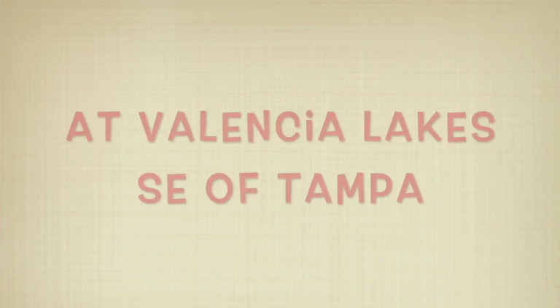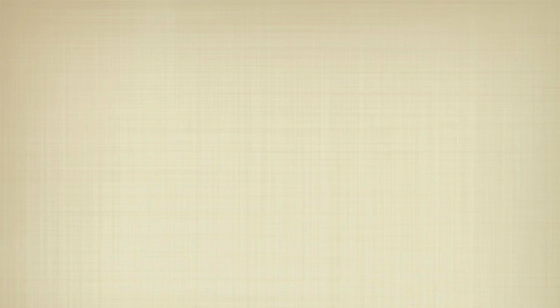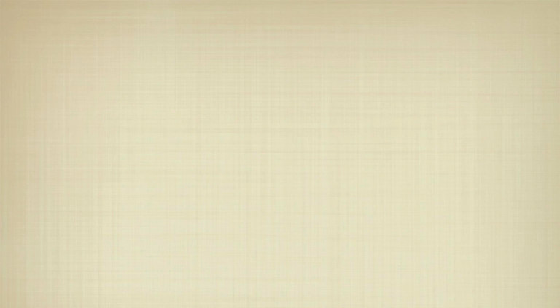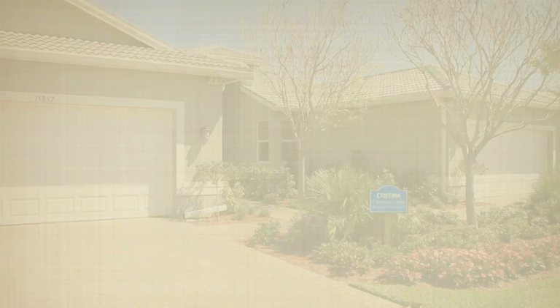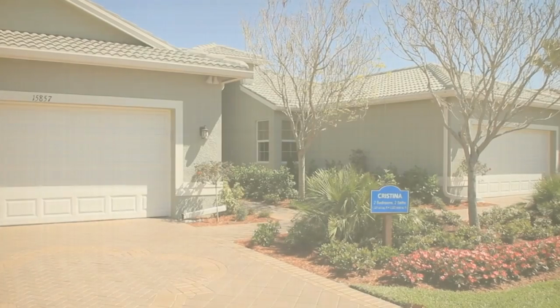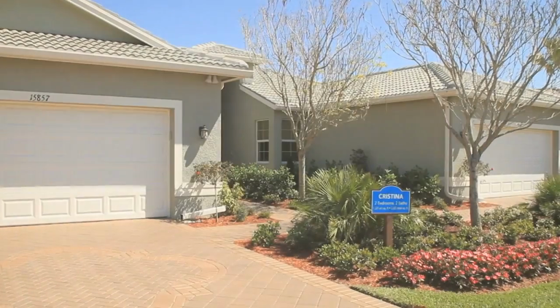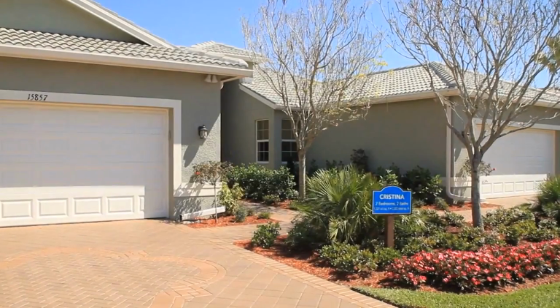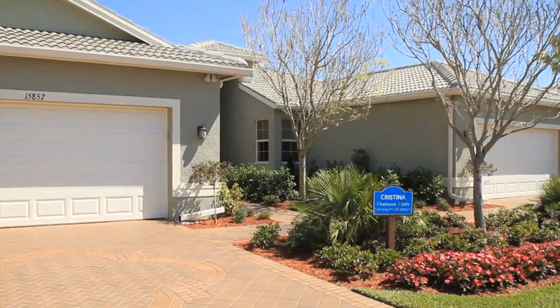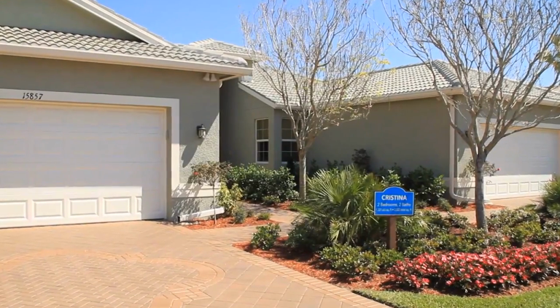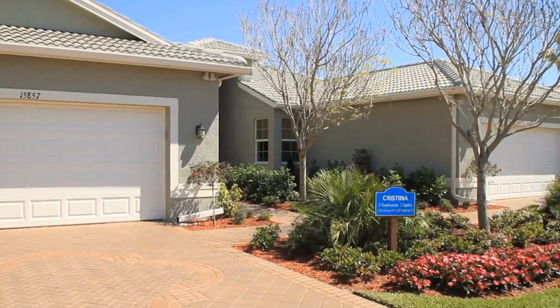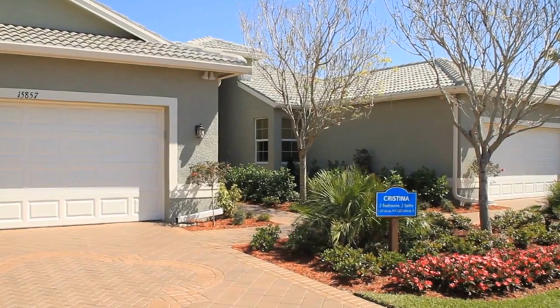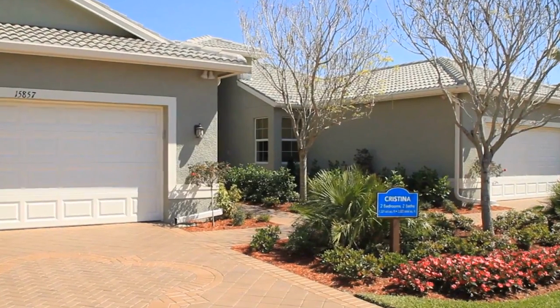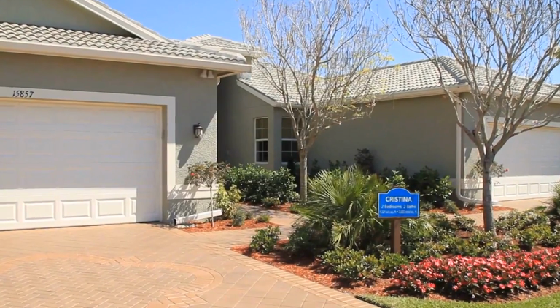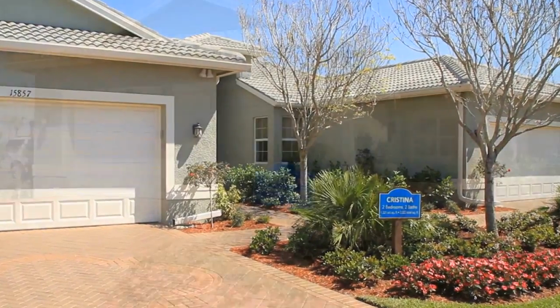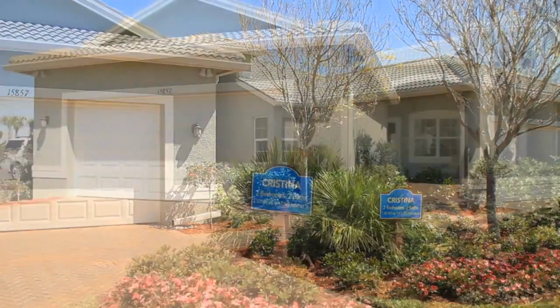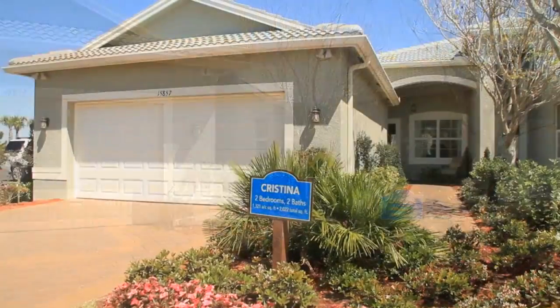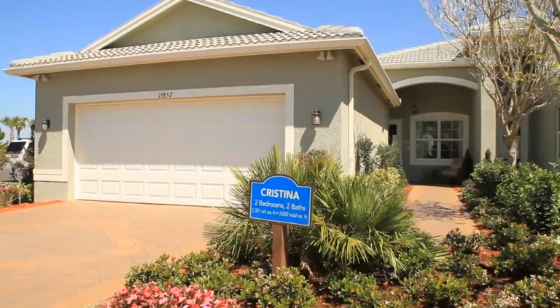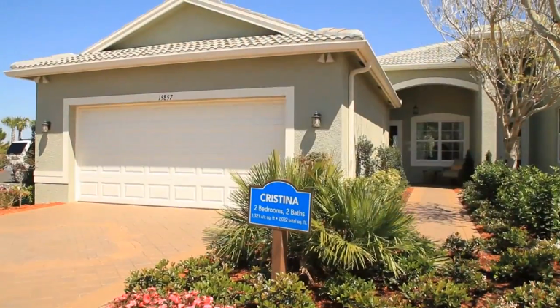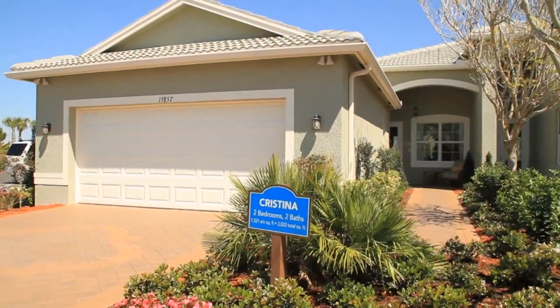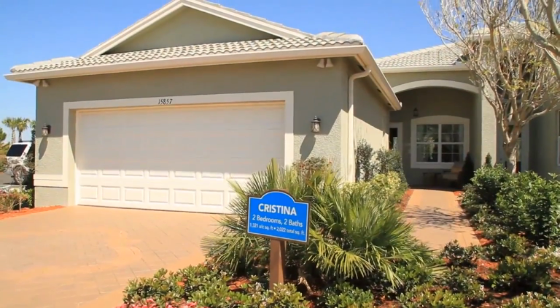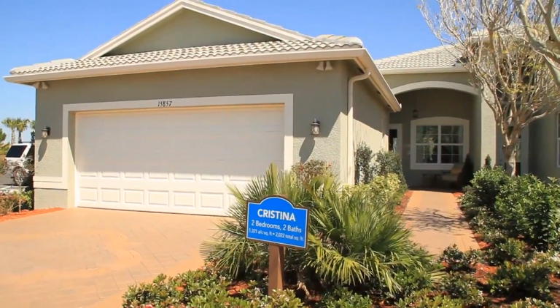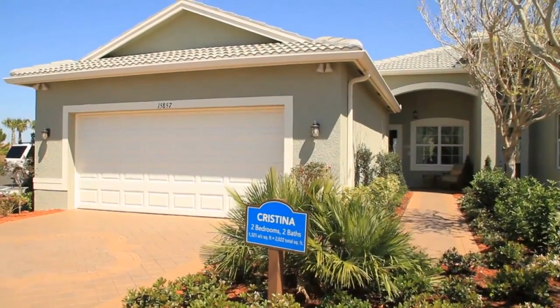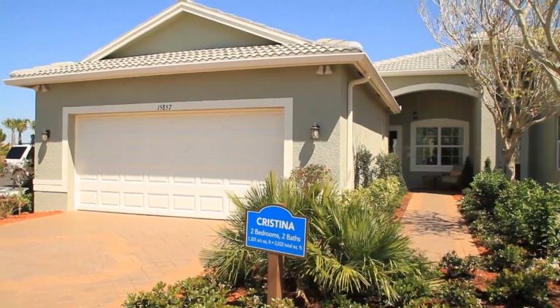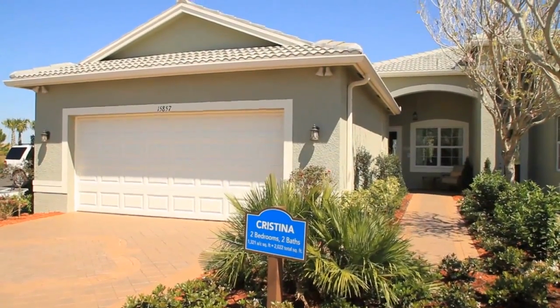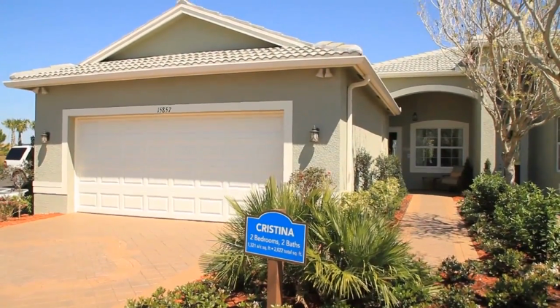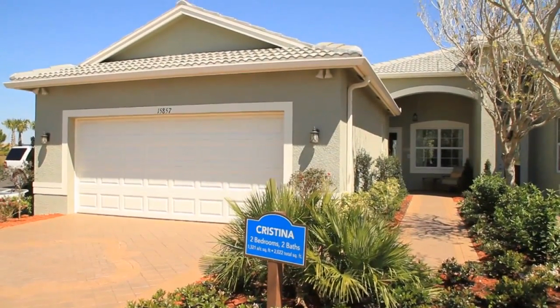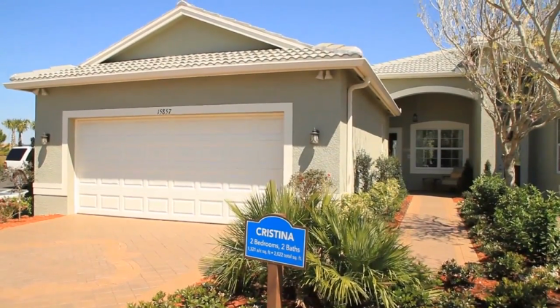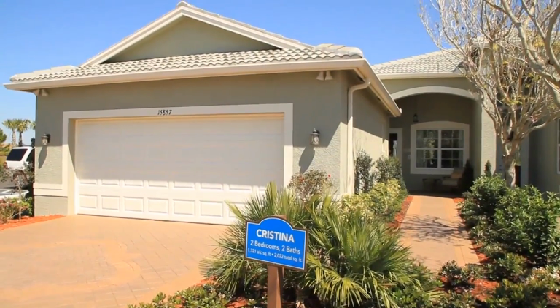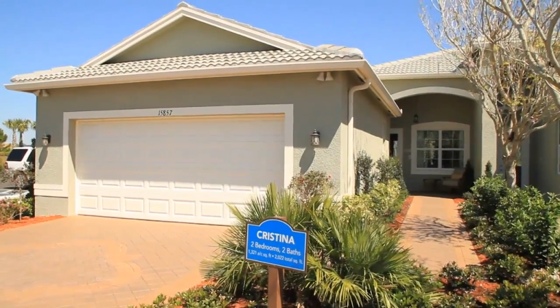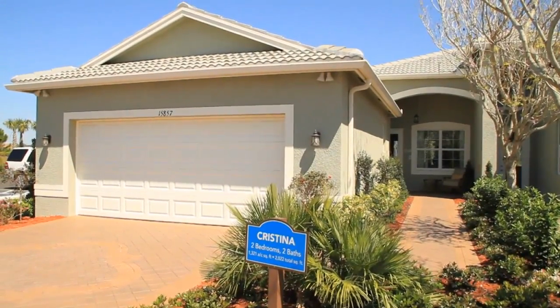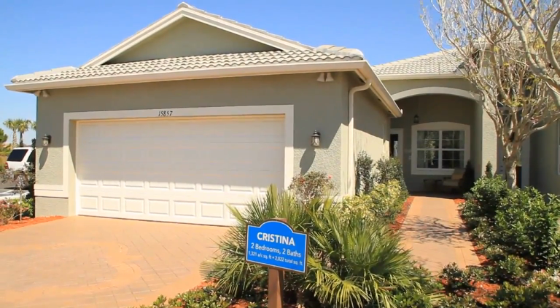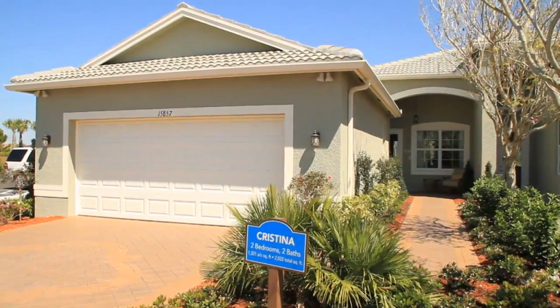The two-bedroom Christina is one of our popular twin villas. The first thing you'll appreciate is the large and convenient two-car garage.